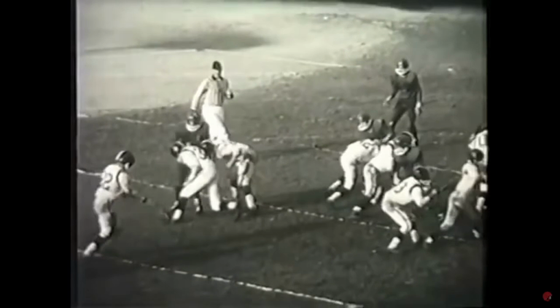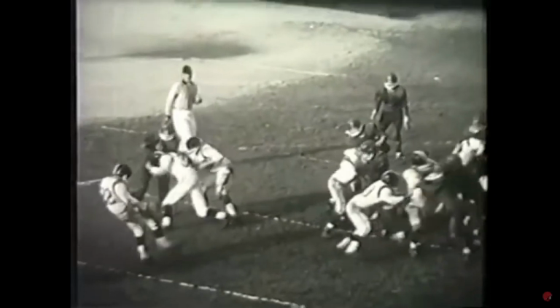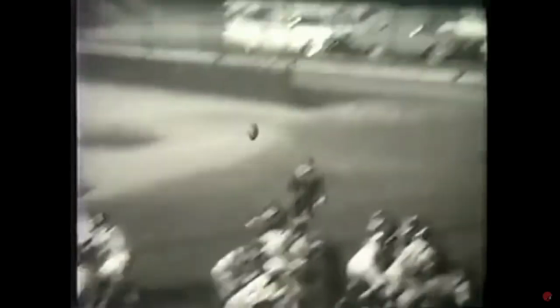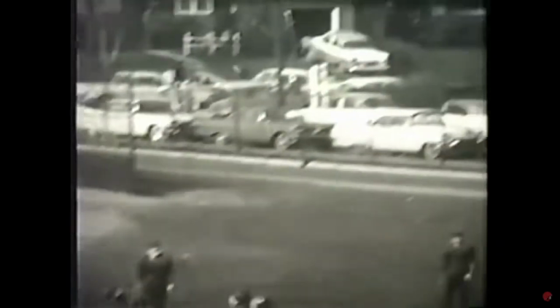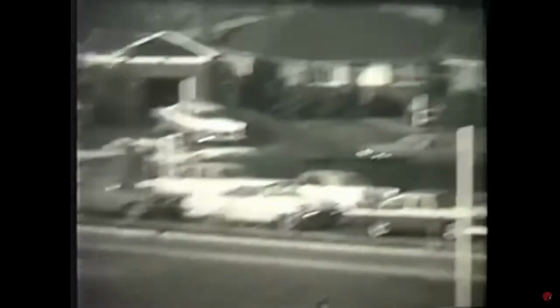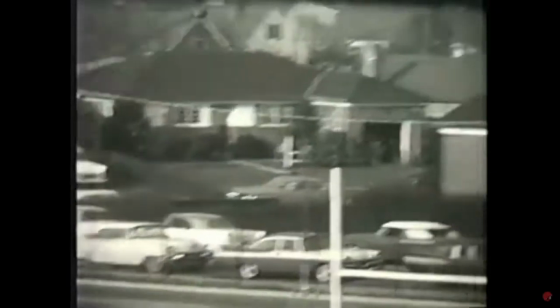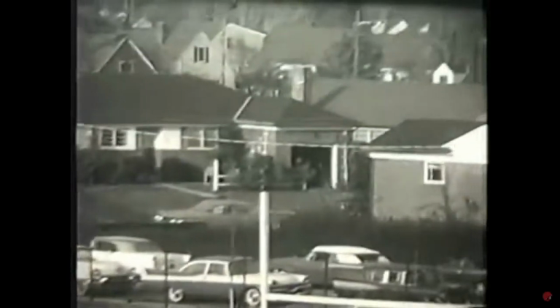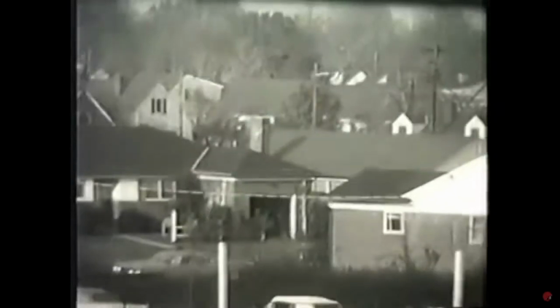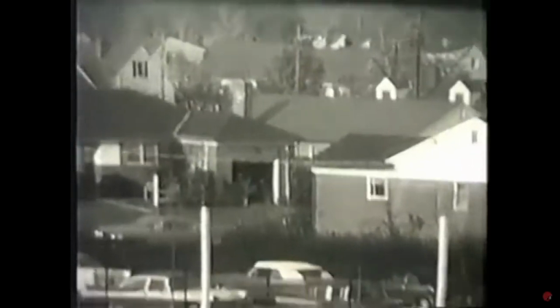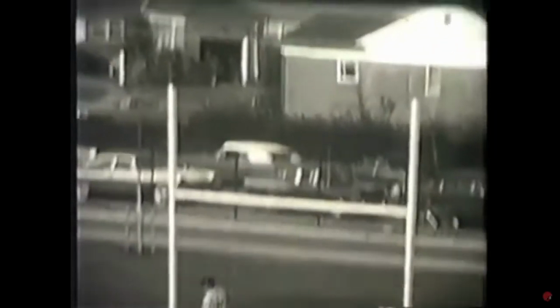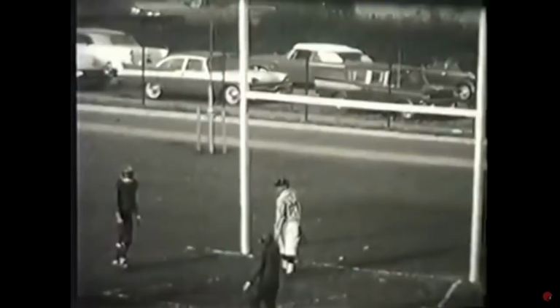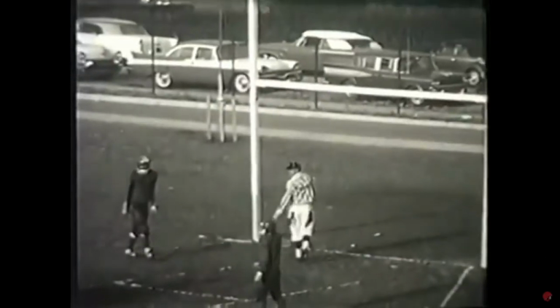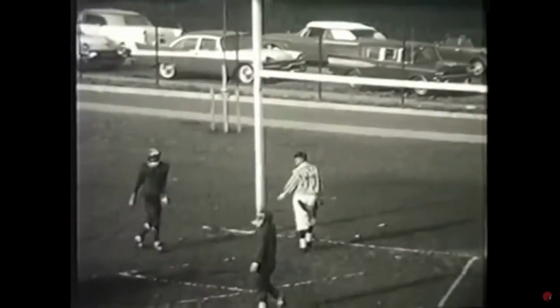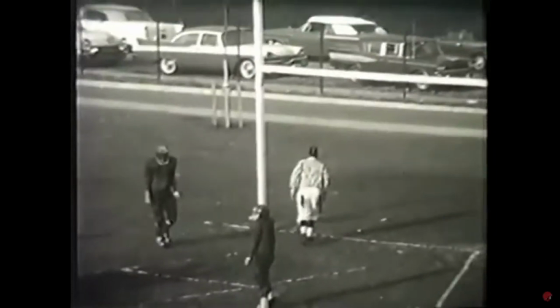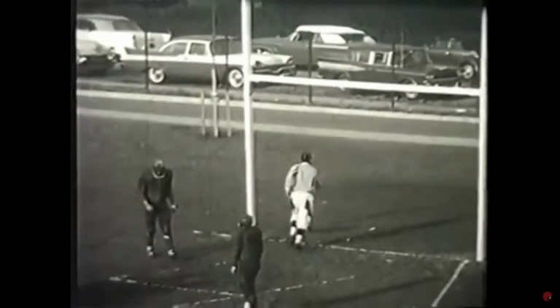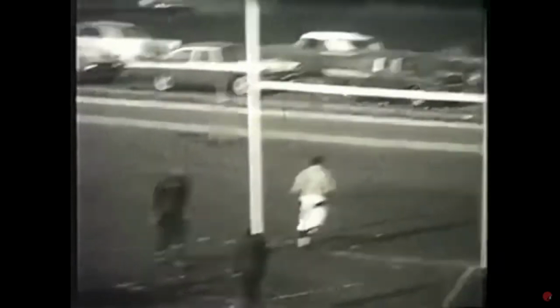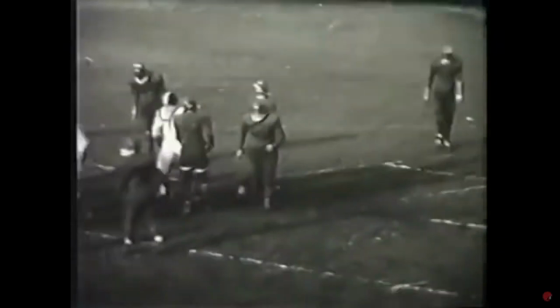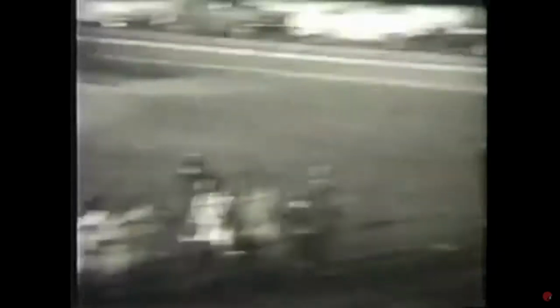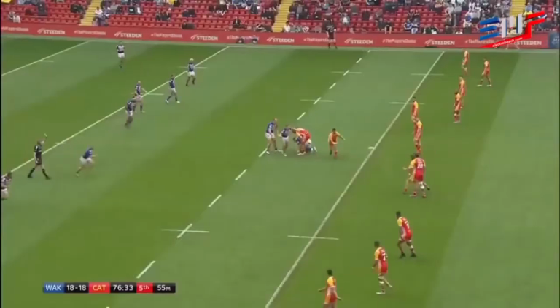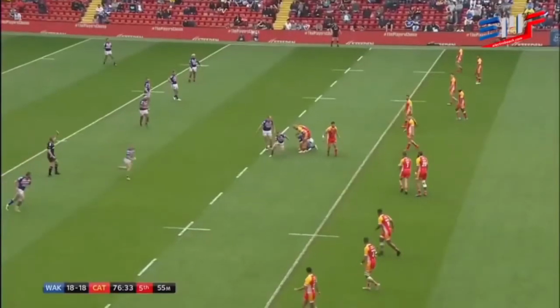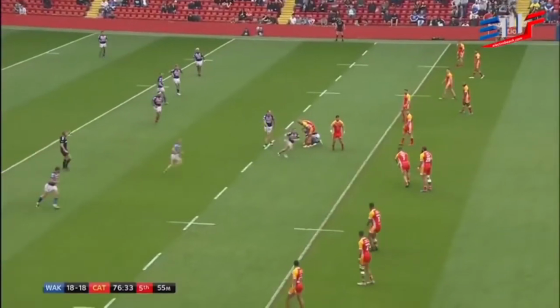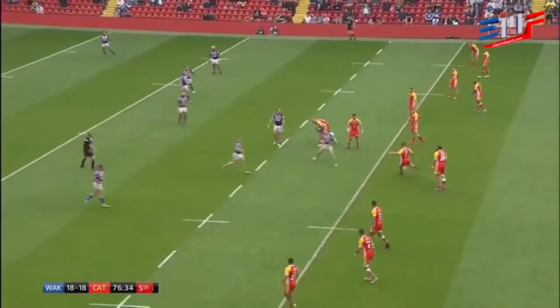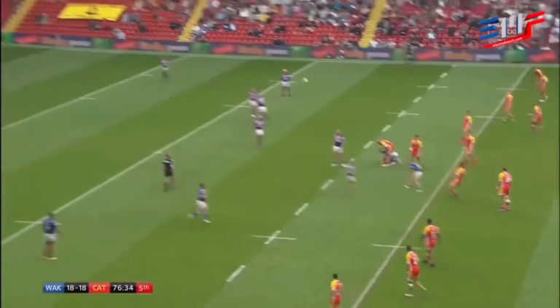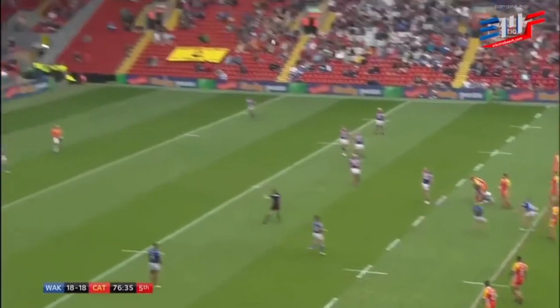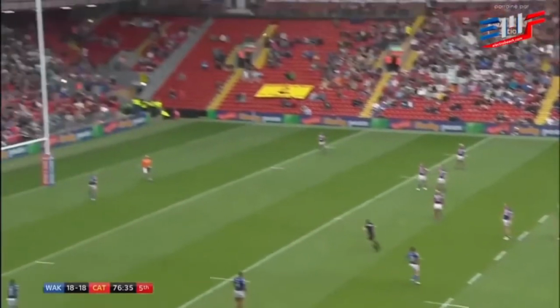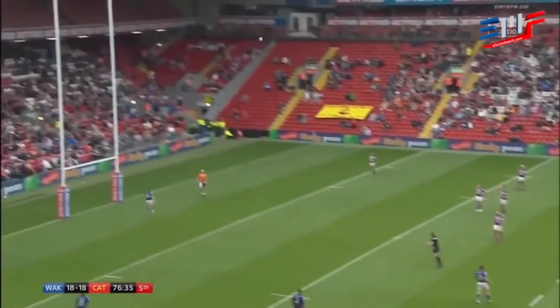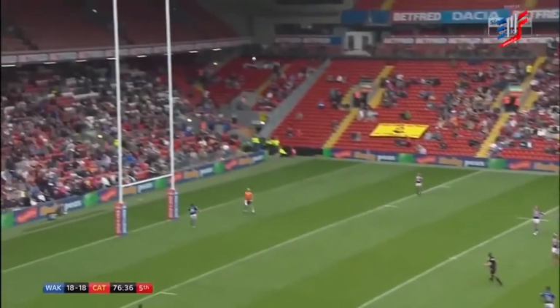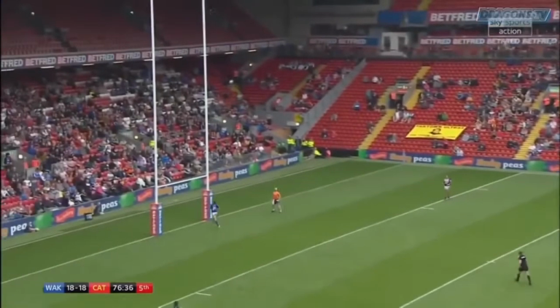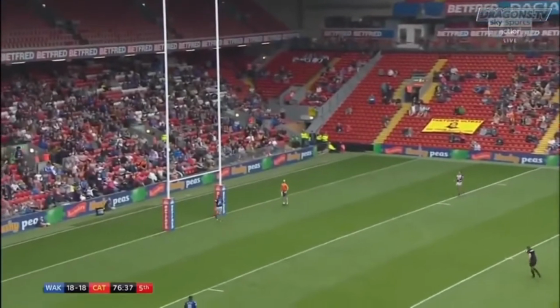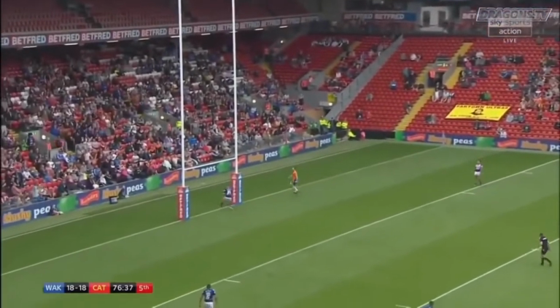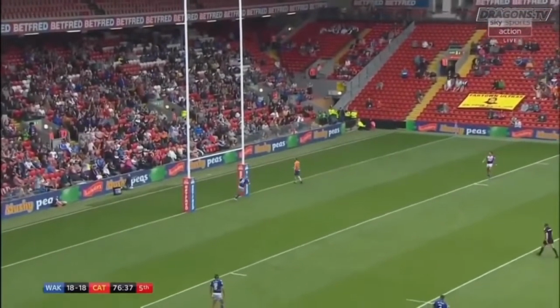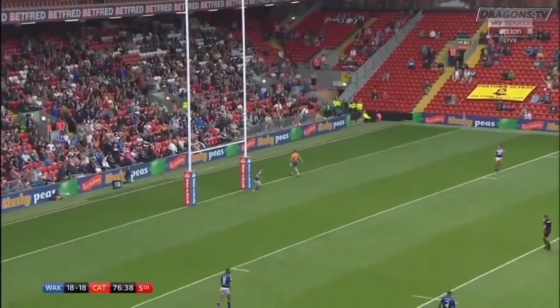That's because in 1934, the ball was made more pointed at the ends. This was done in order to make the ball easier for quarterbacks to throw, as passing had become an important part of the game by that time.